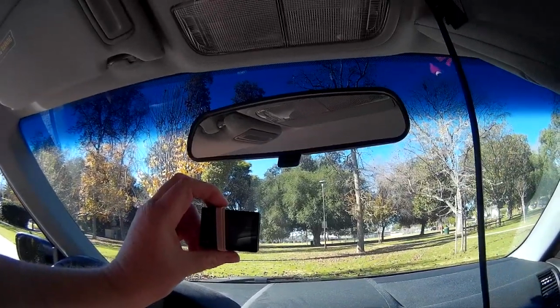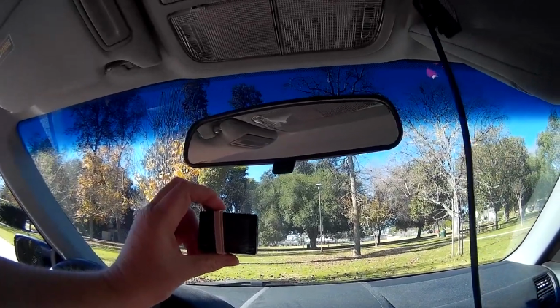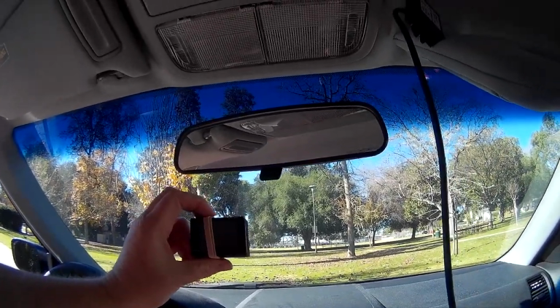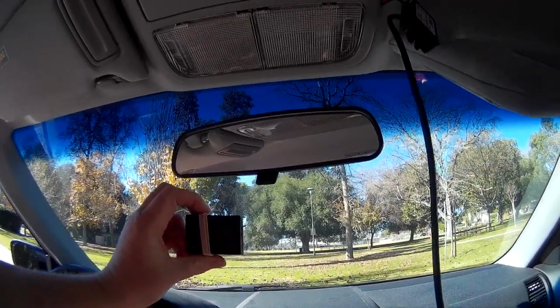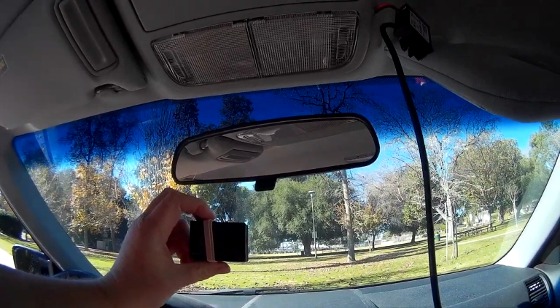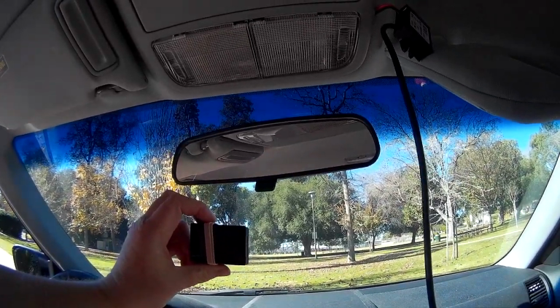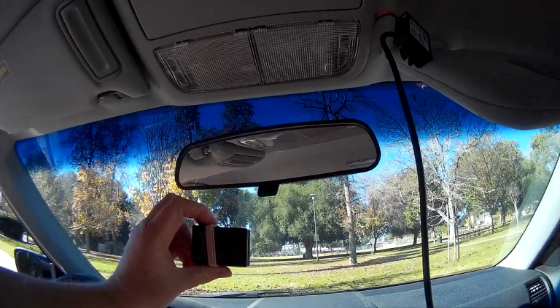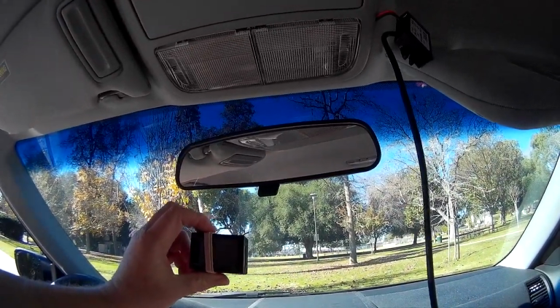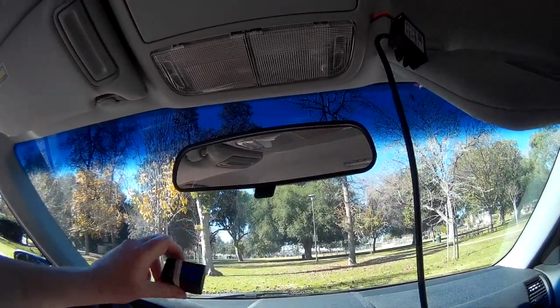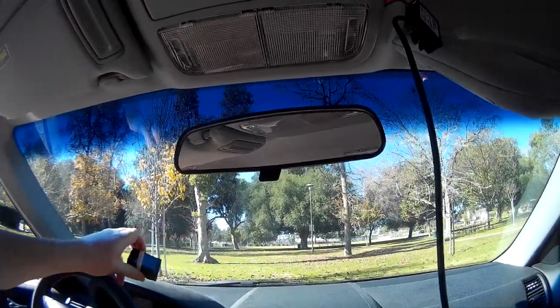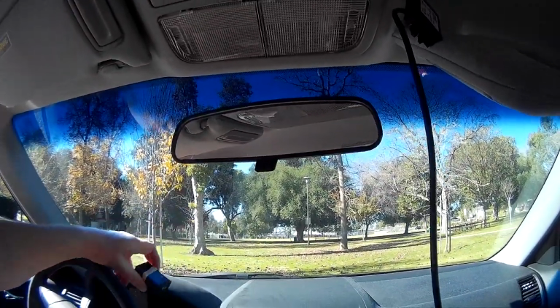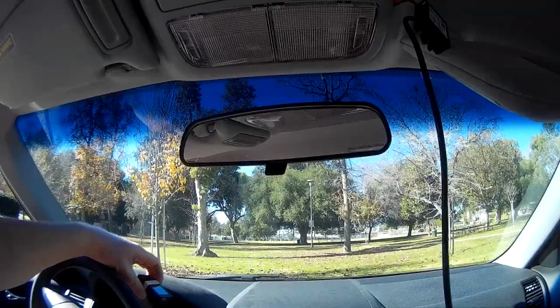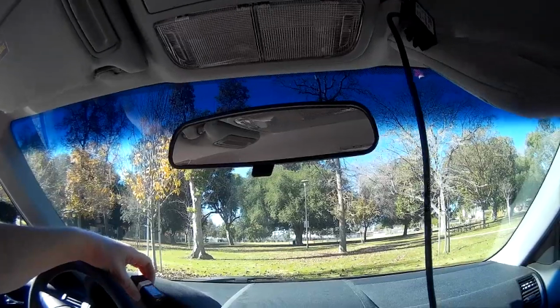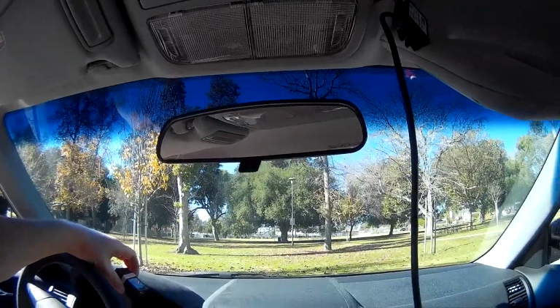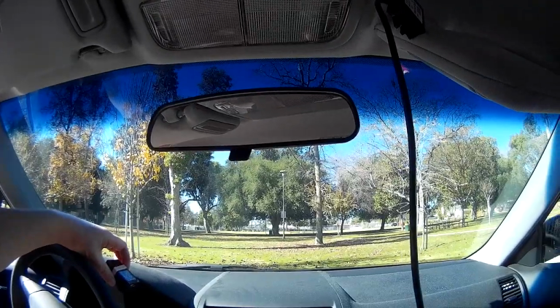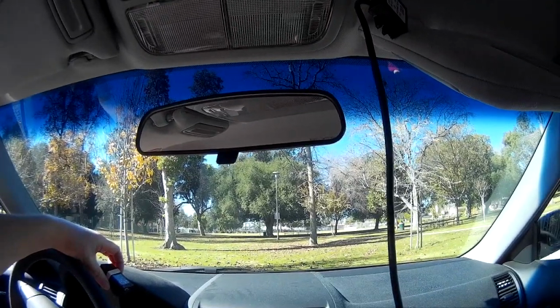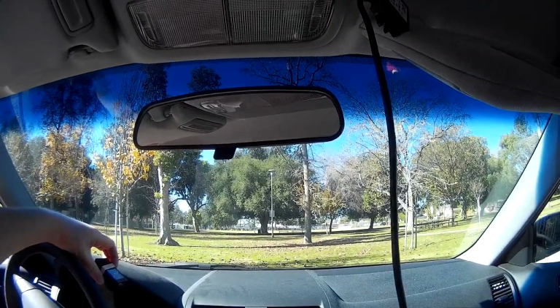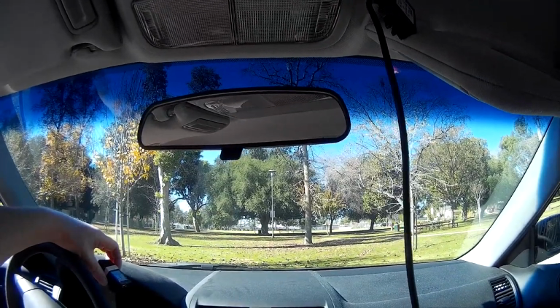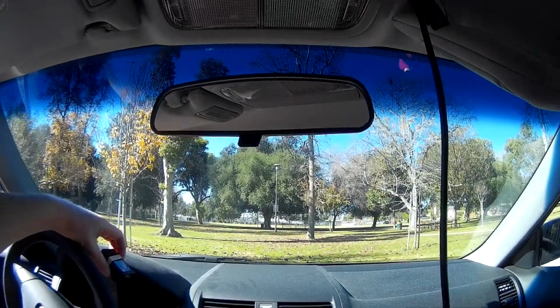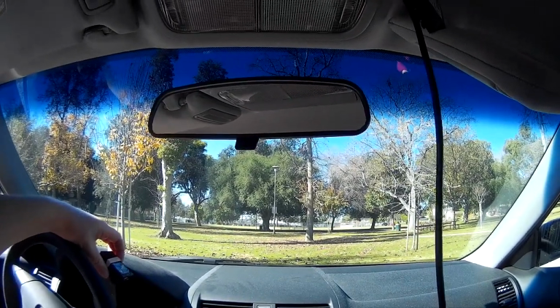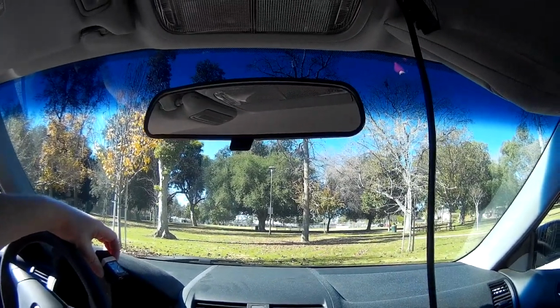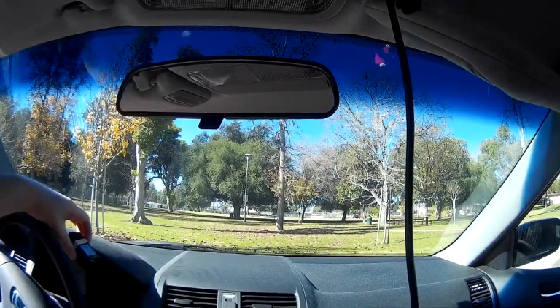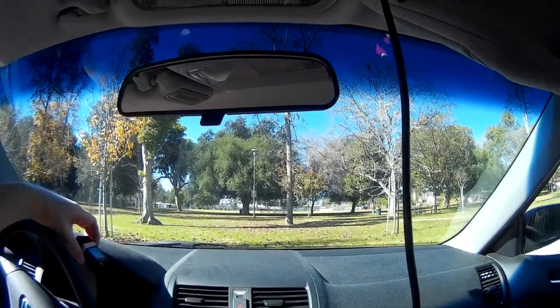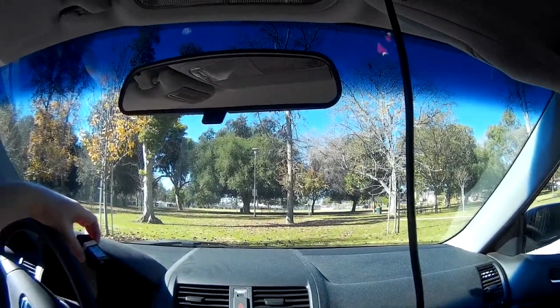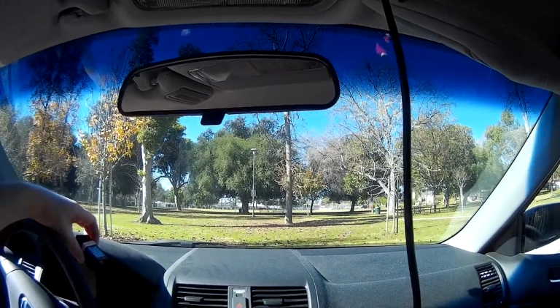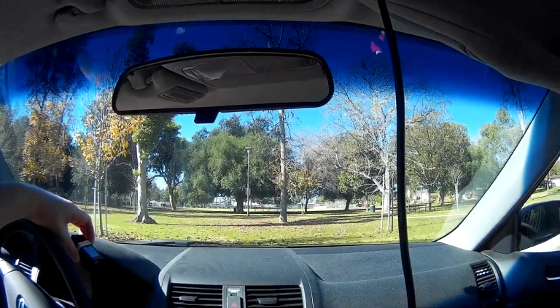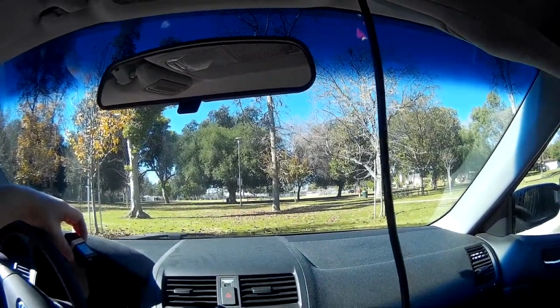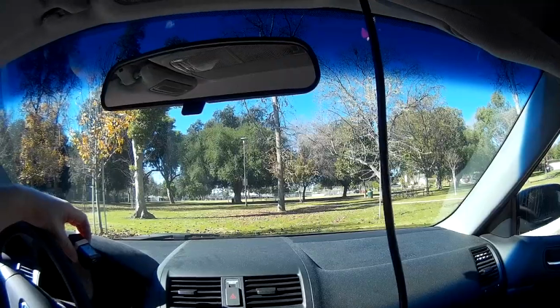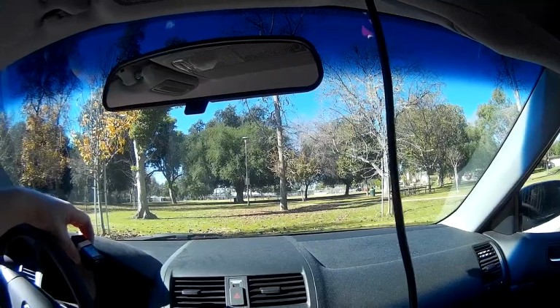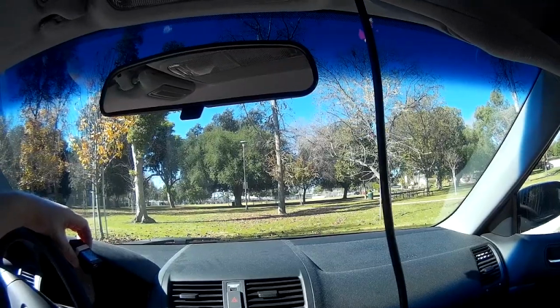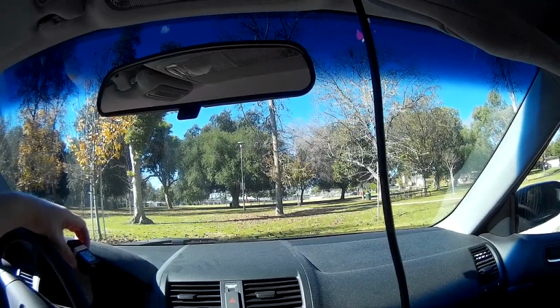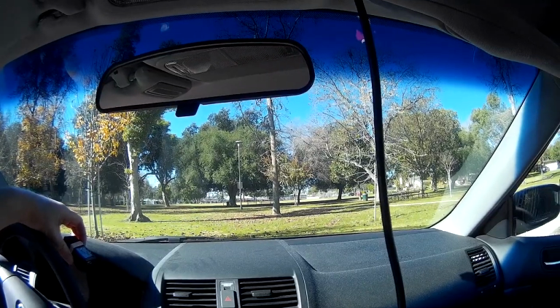So that's really all you have to do to not have to use a cigar lighter for your dash cam. Thanks.